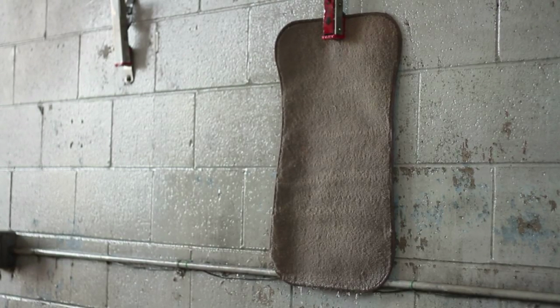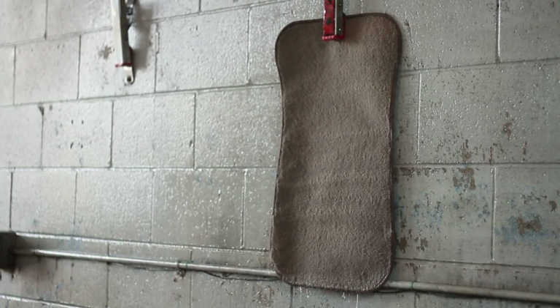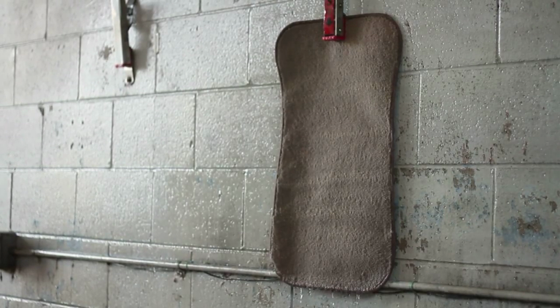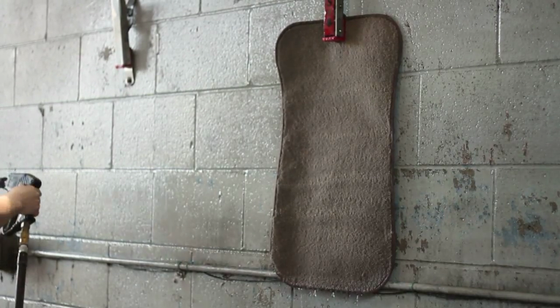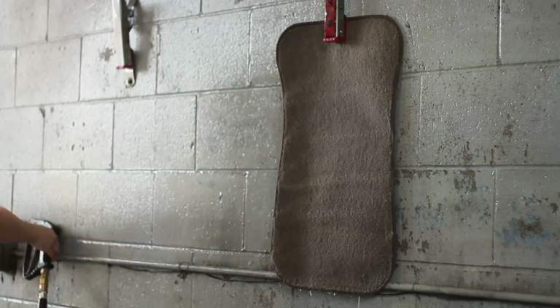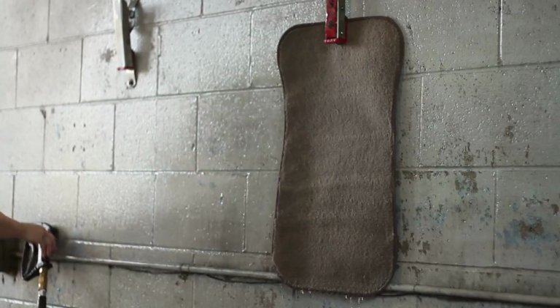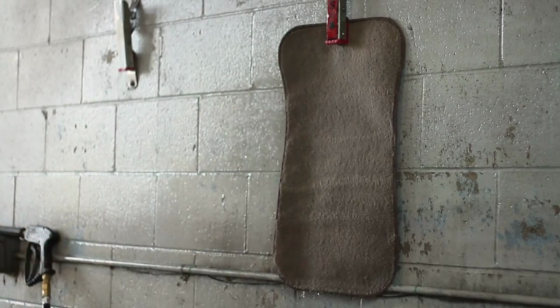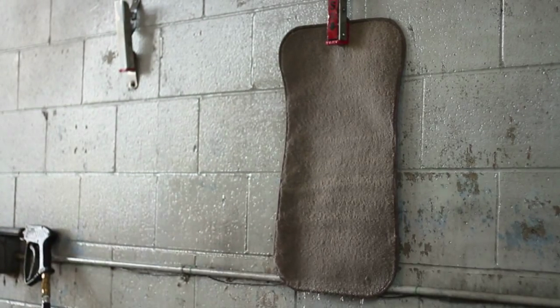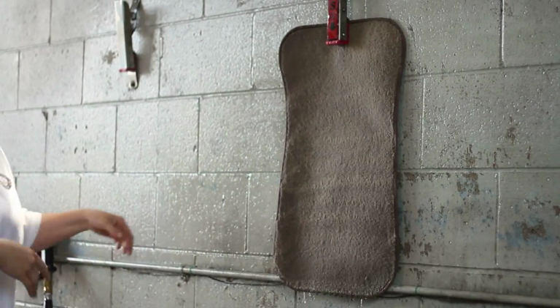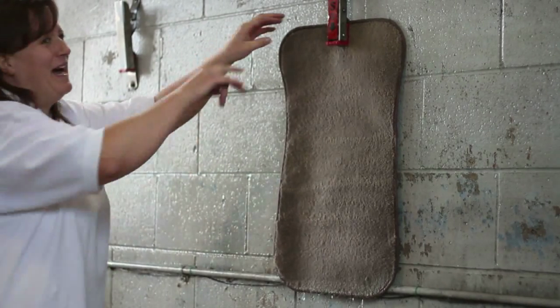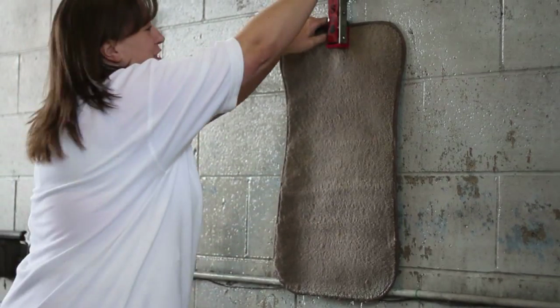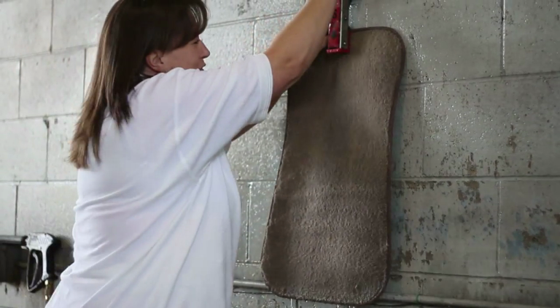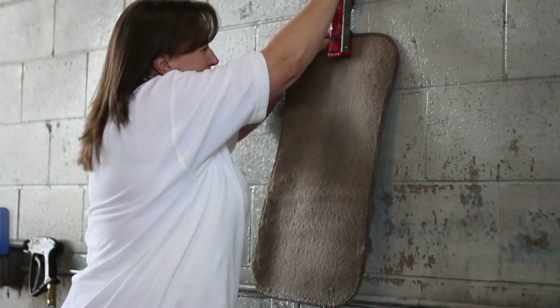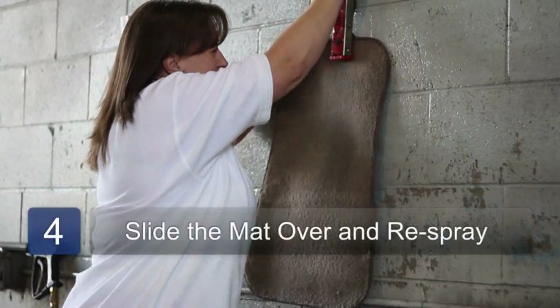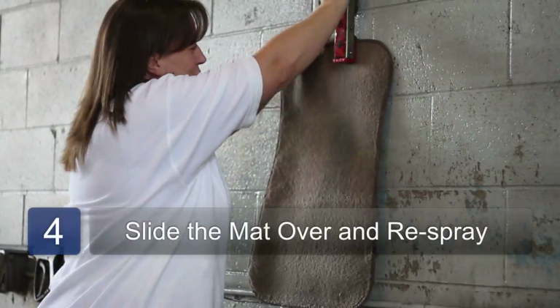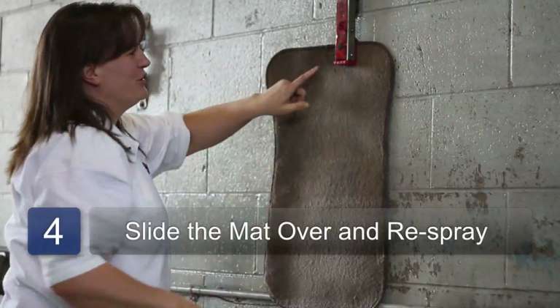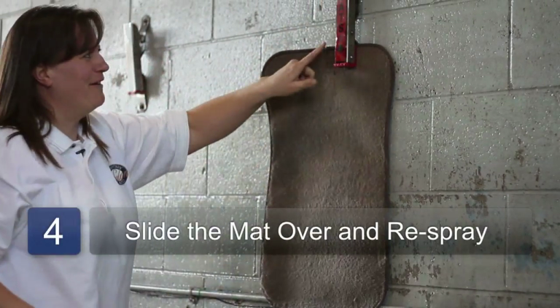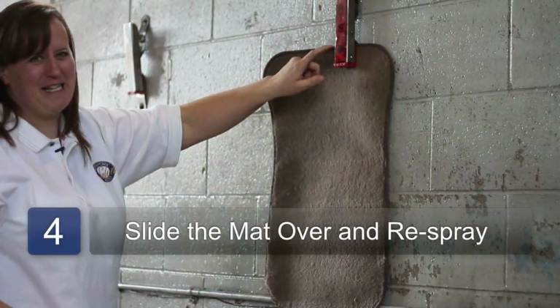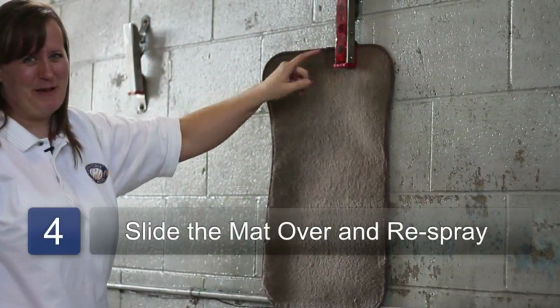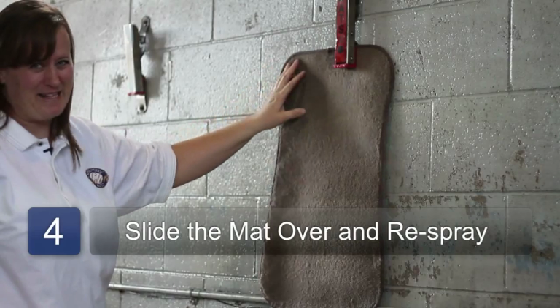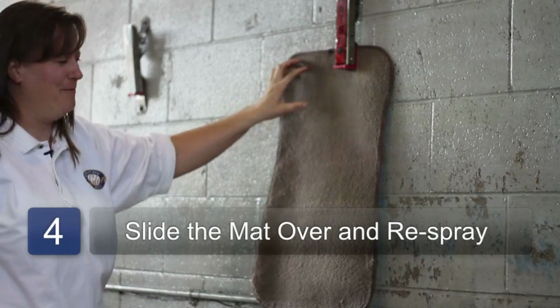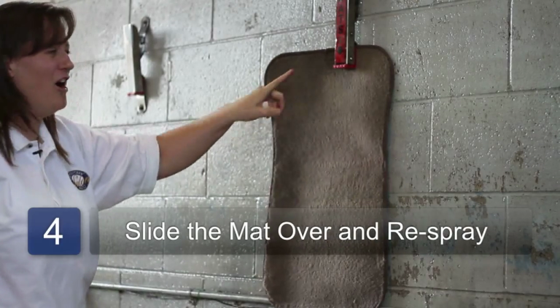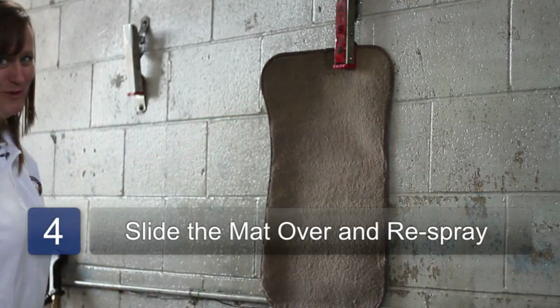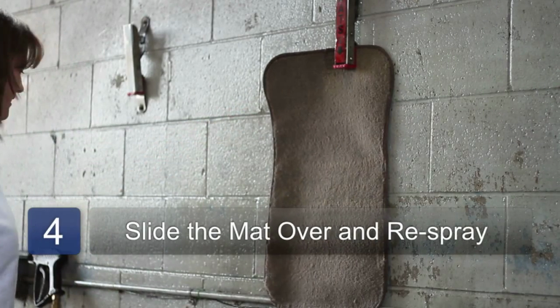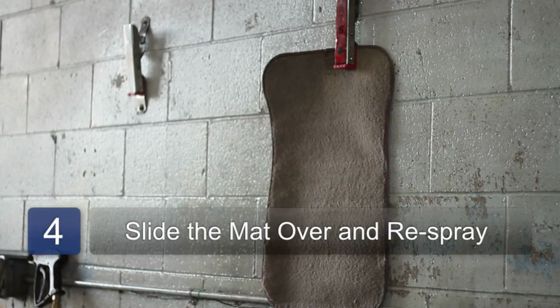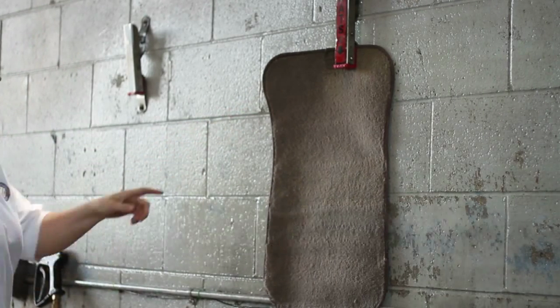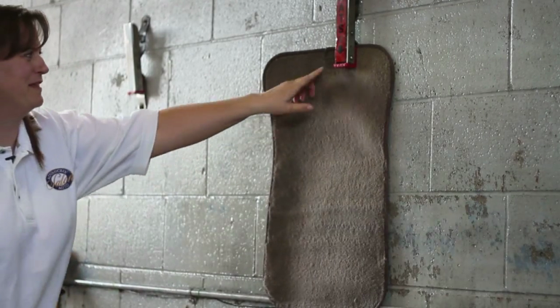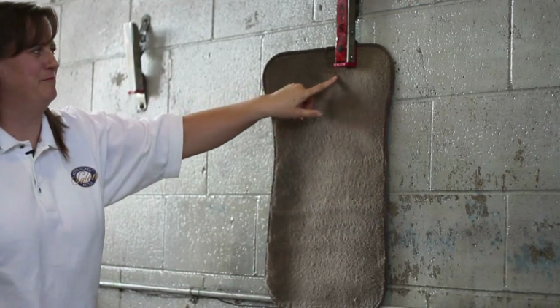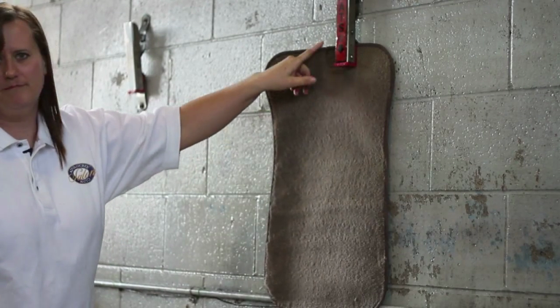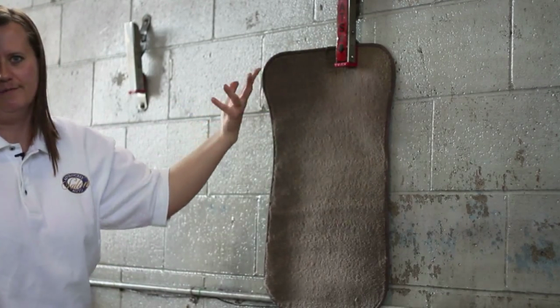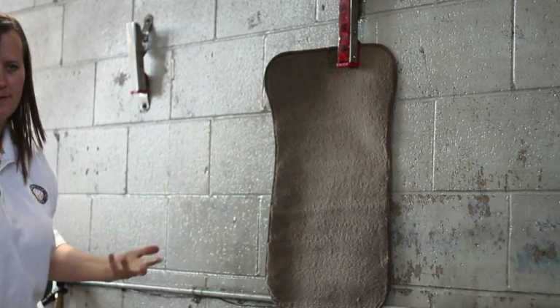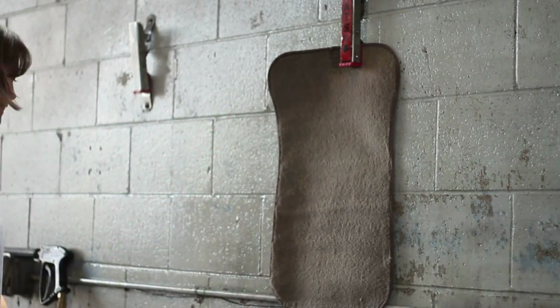Now, this is just a pet peeve, but I like to move the mat so whatever was under the mat clip also gets done, because you'll end up with a square there.